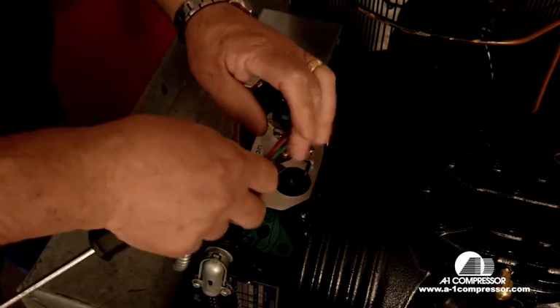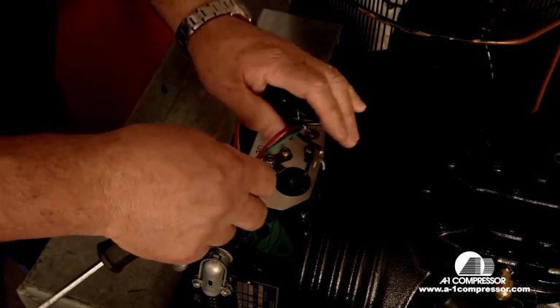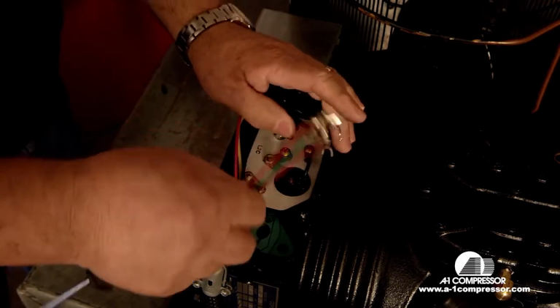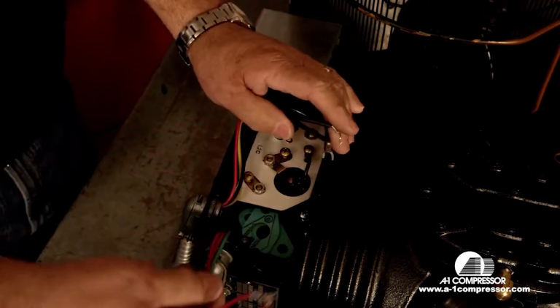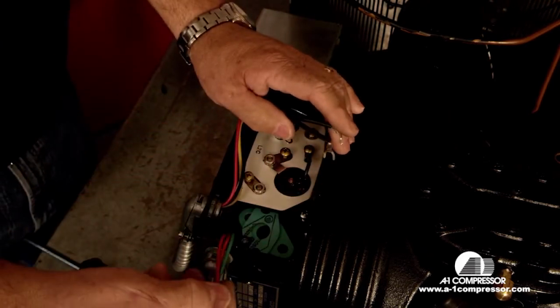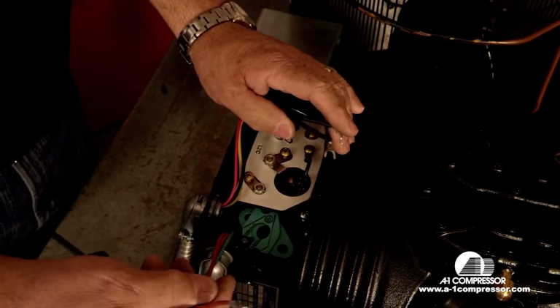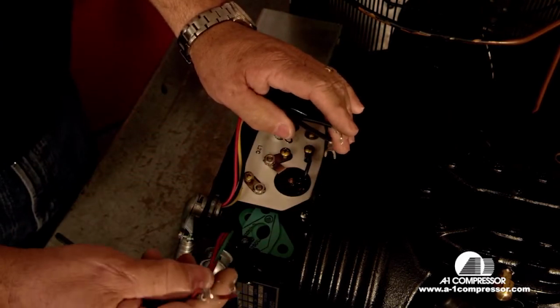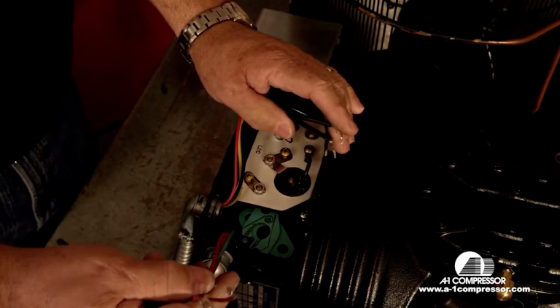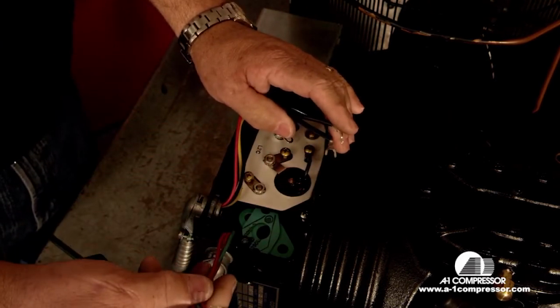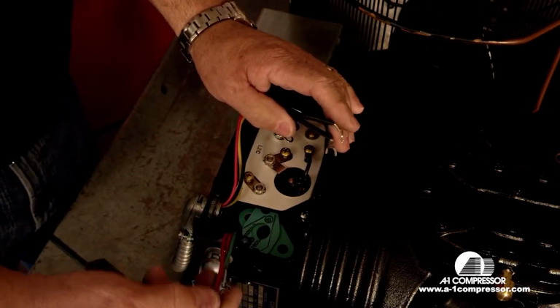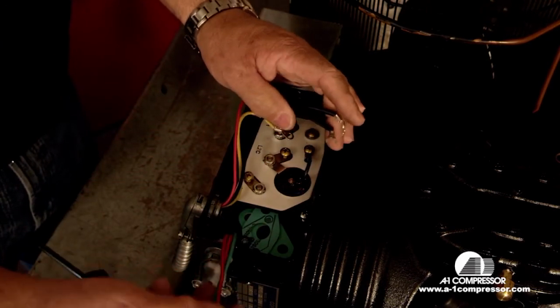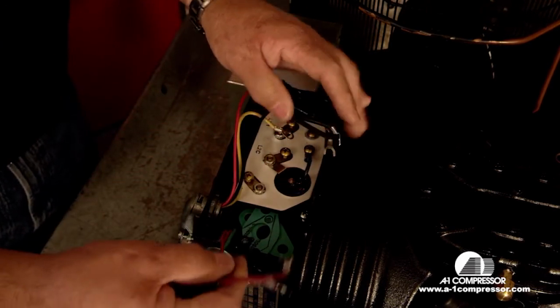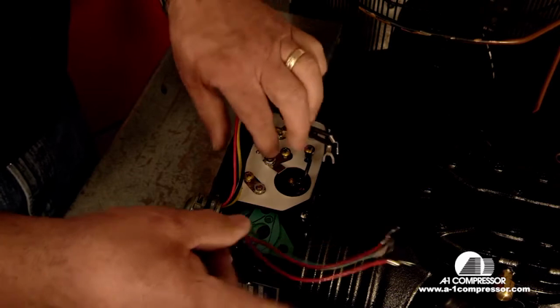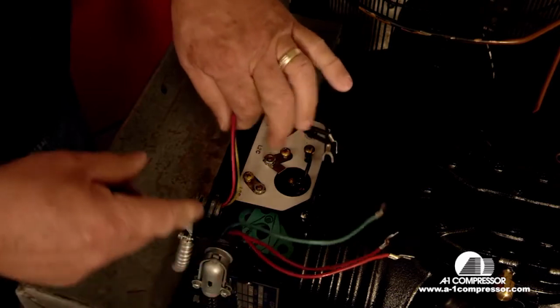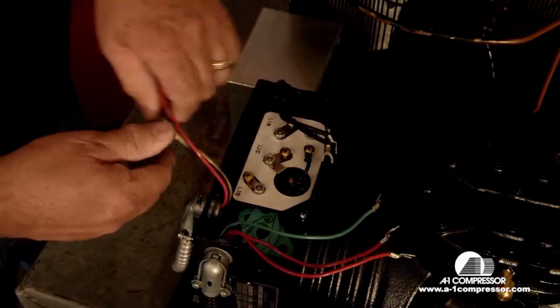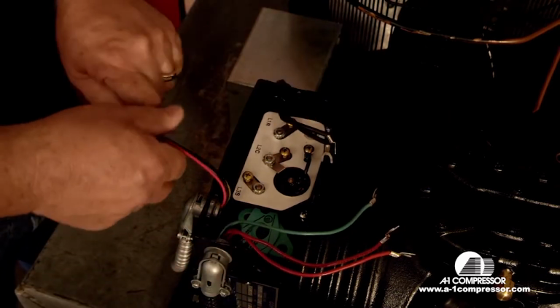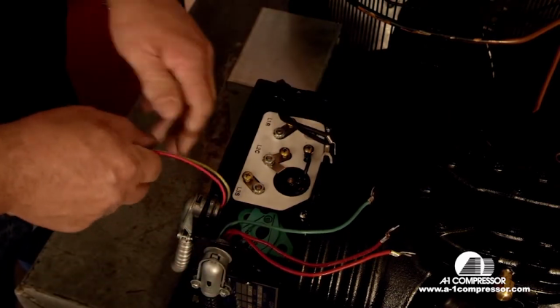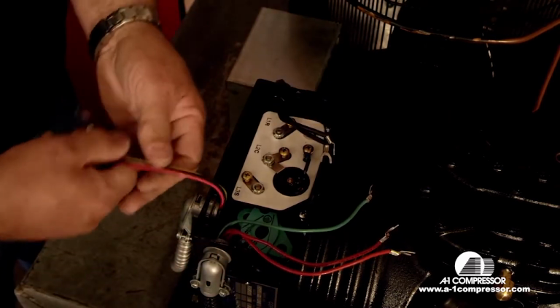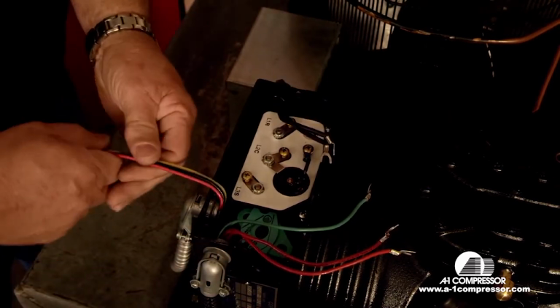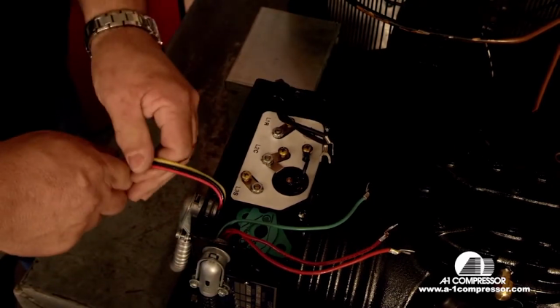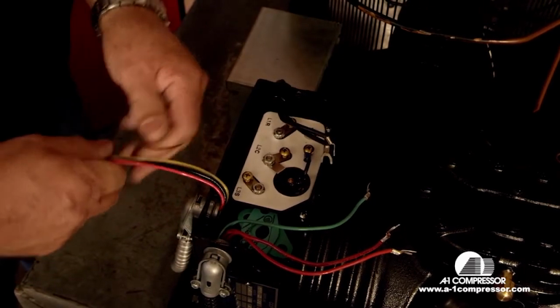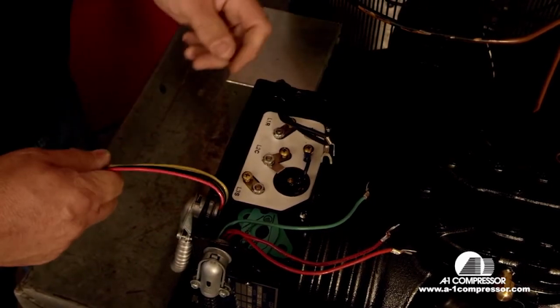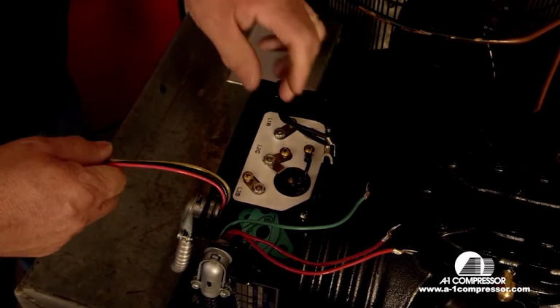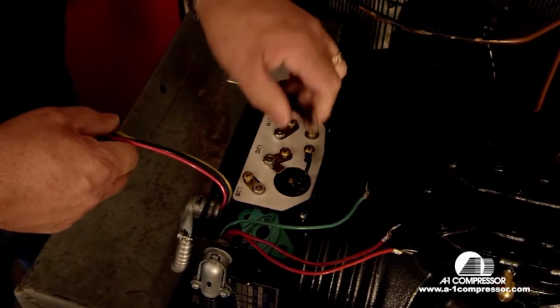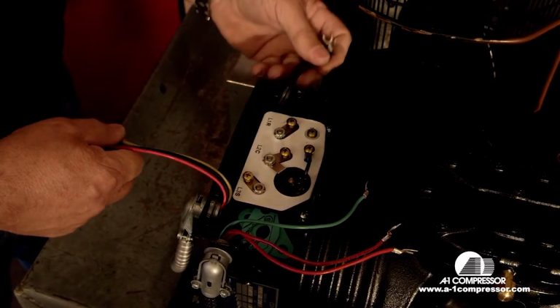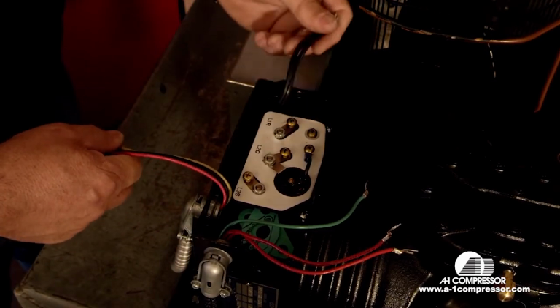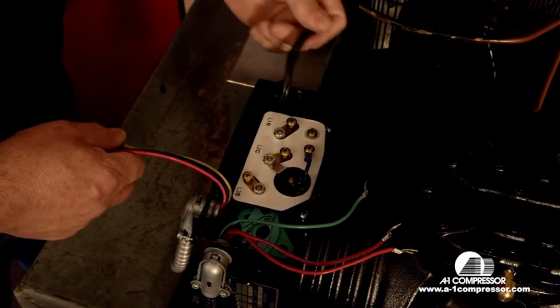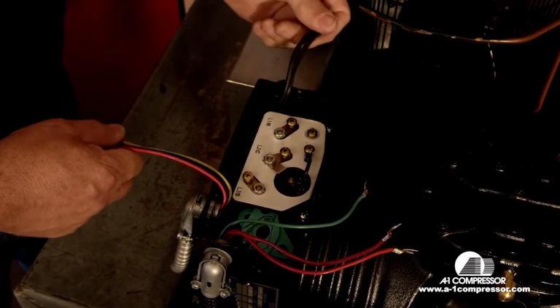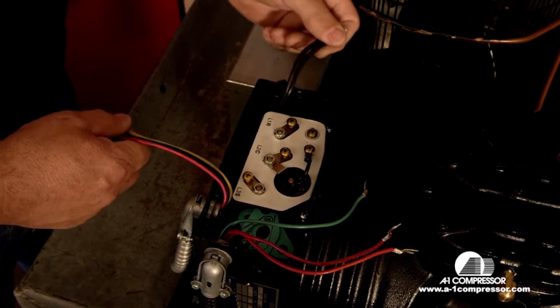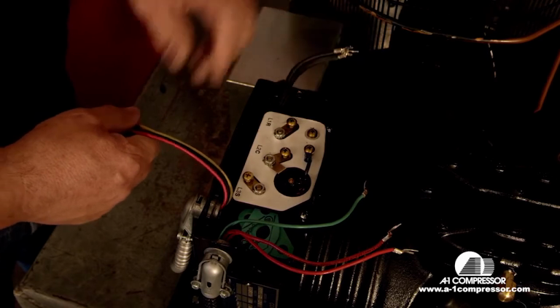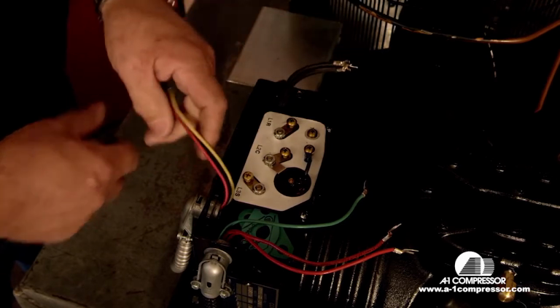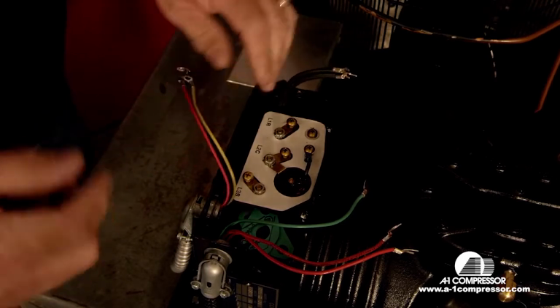Here we have your two lead wires, your power wires and your ground wire. Here we have your three wires from your relay and capacitor assembly, and here we have your two condenser fan motor wires.